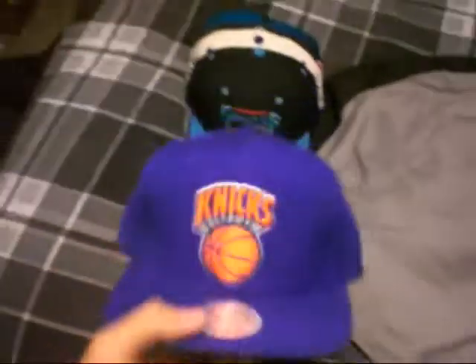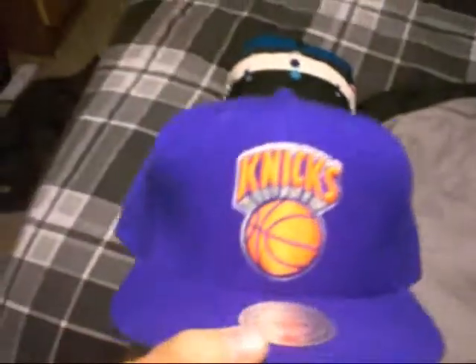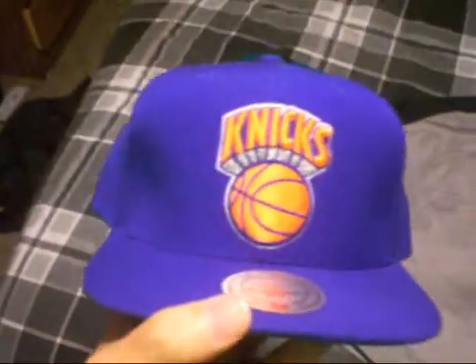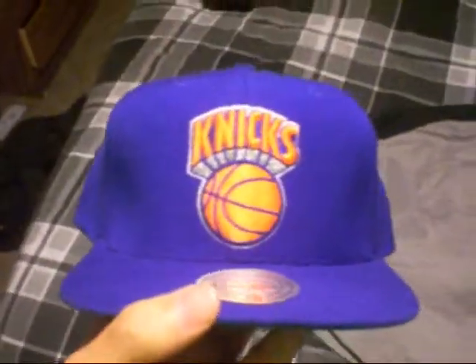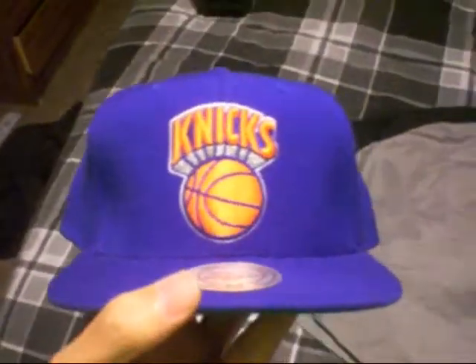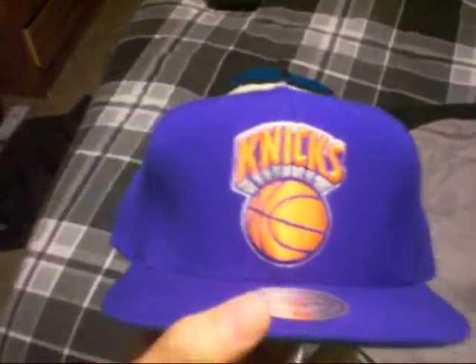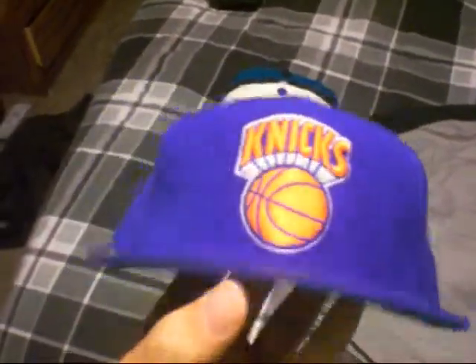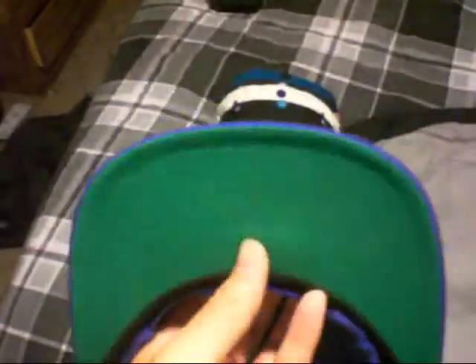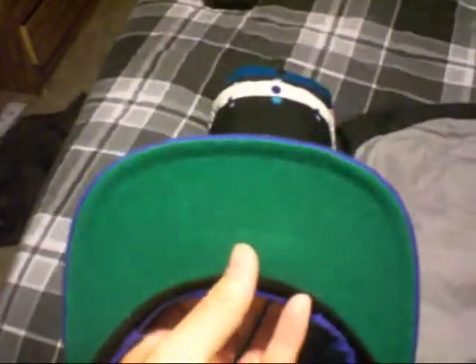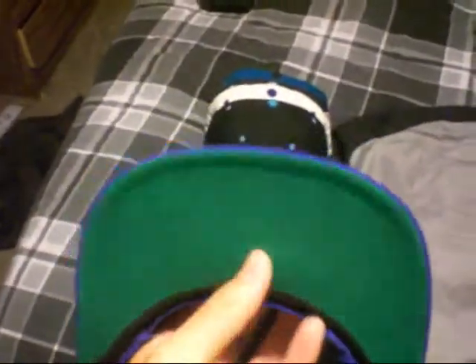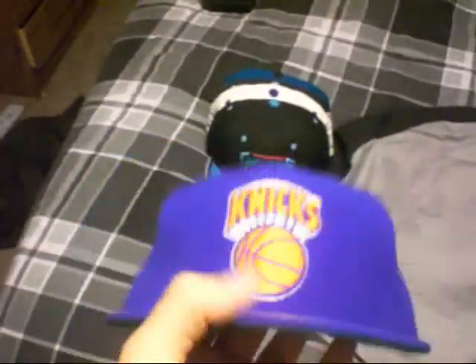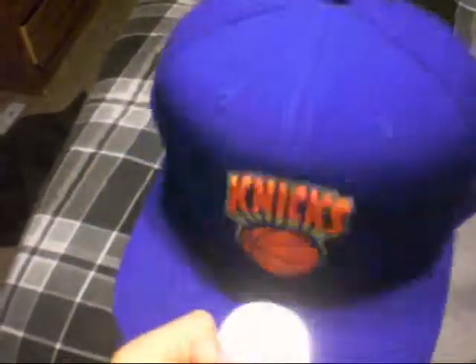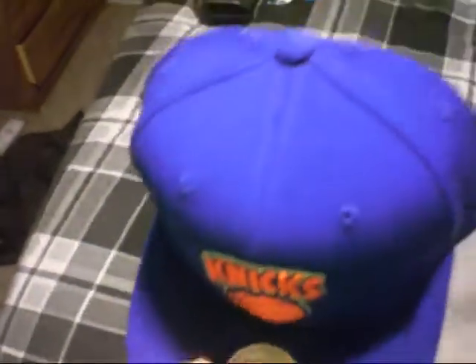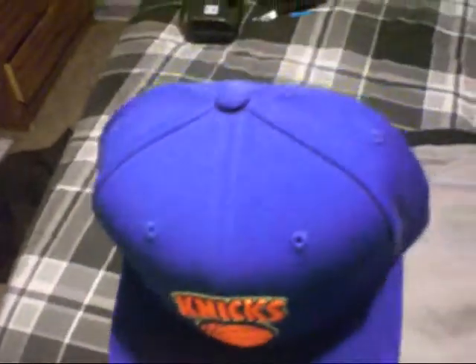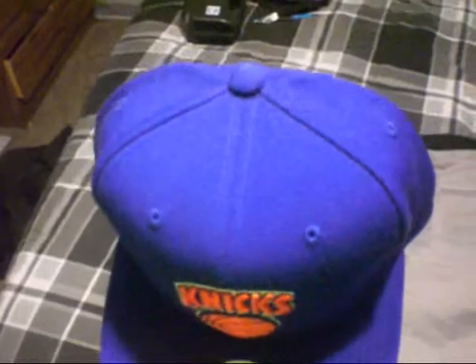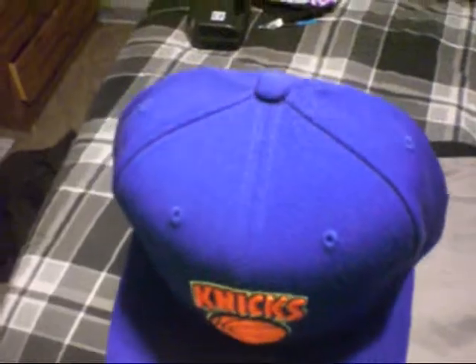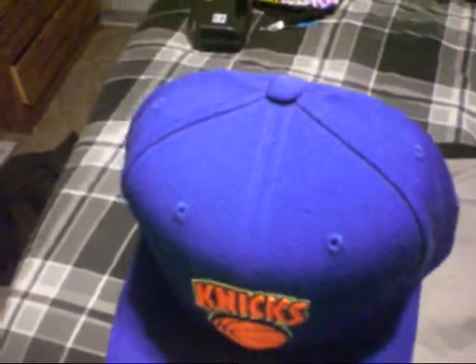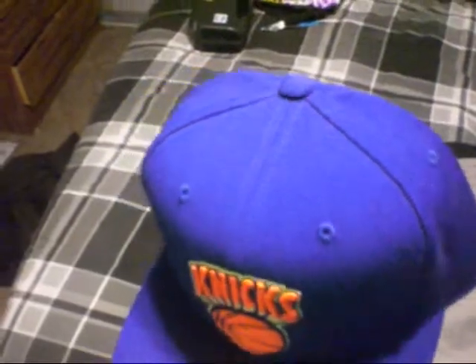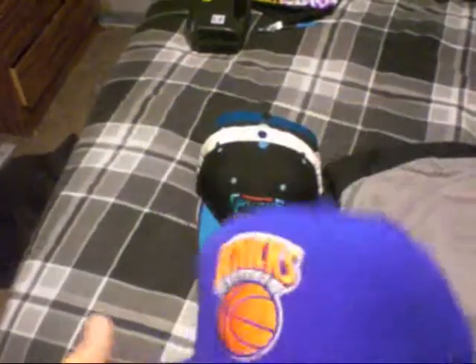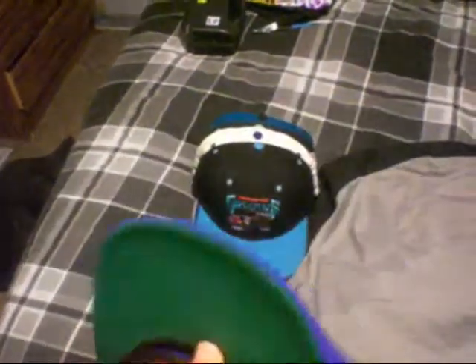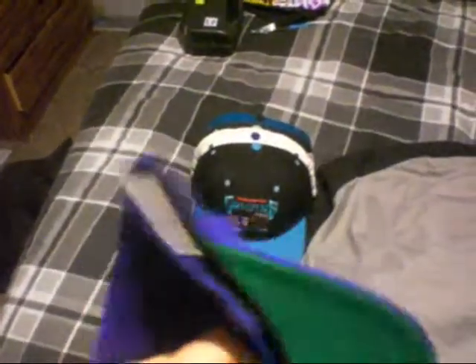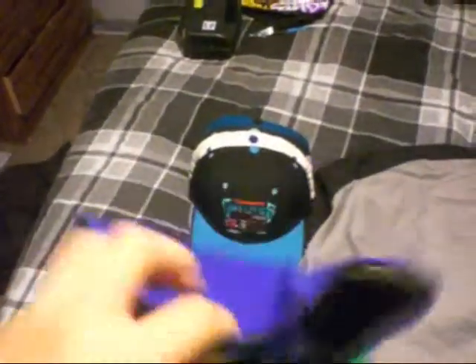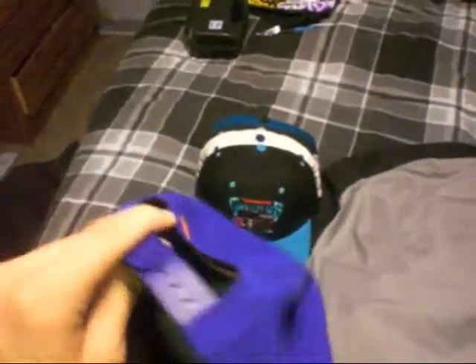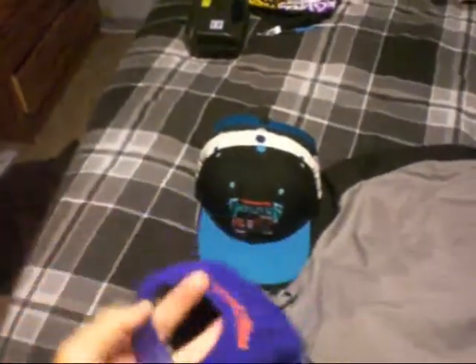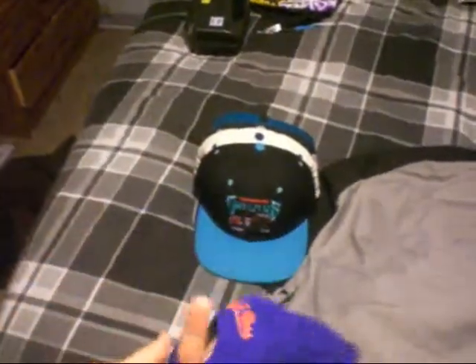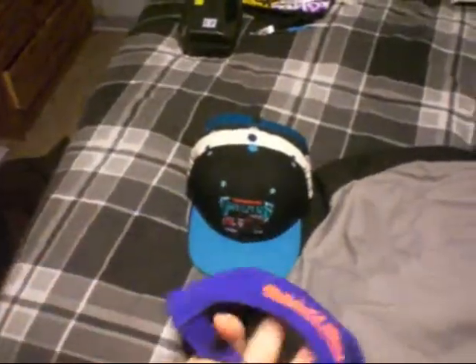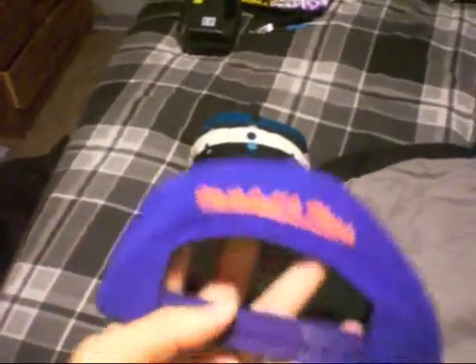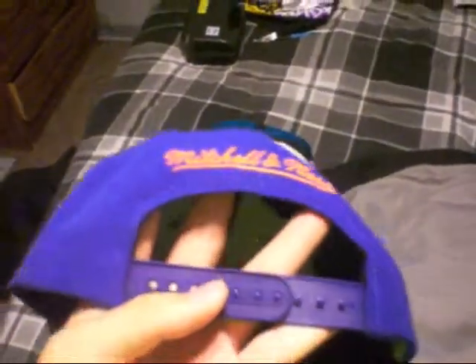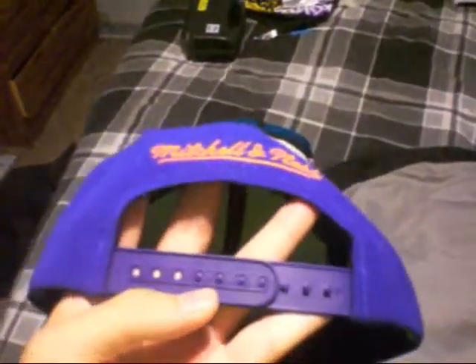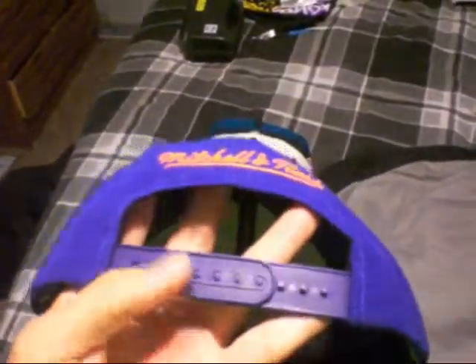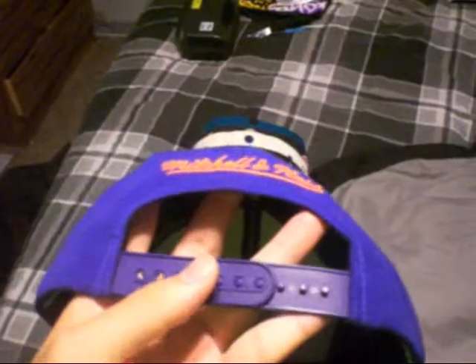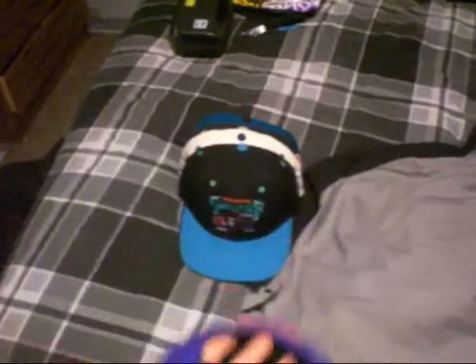Mitchell and Ness New York Knicks, green under brim, blue air holes and blue button, Mitchell and Ness on the back, blue snap.